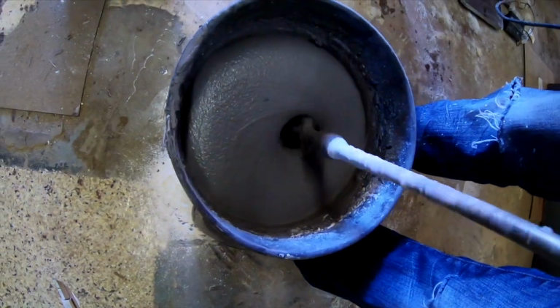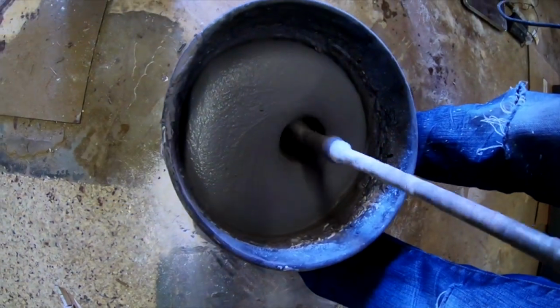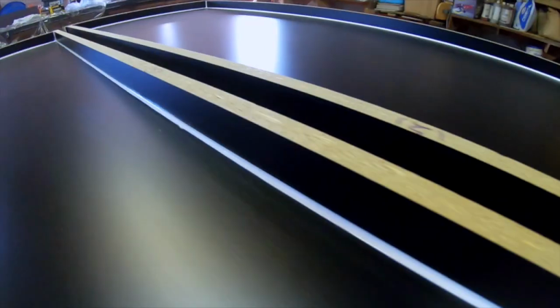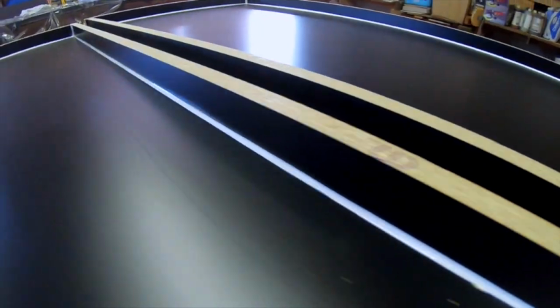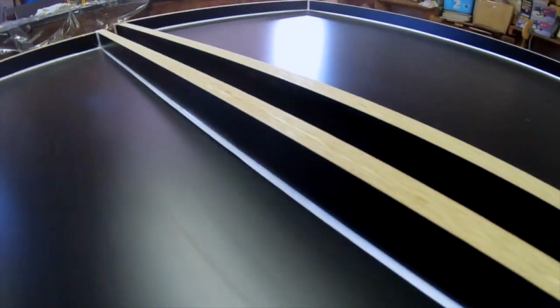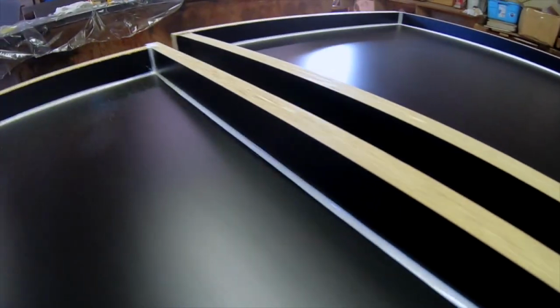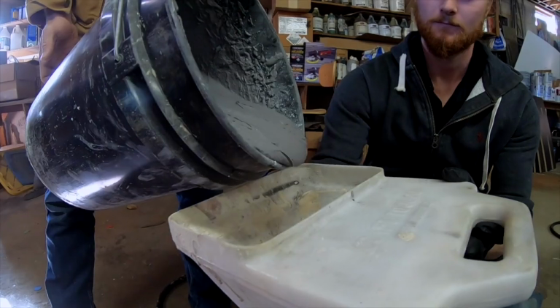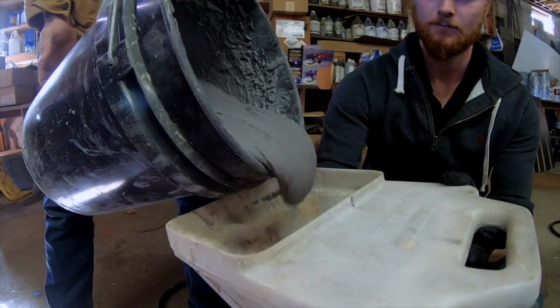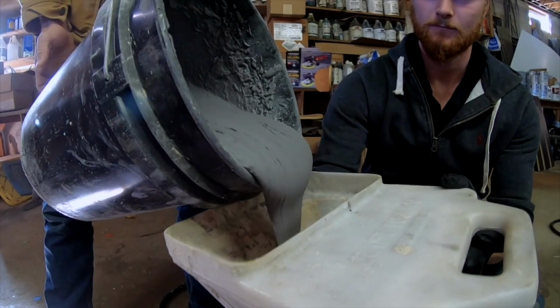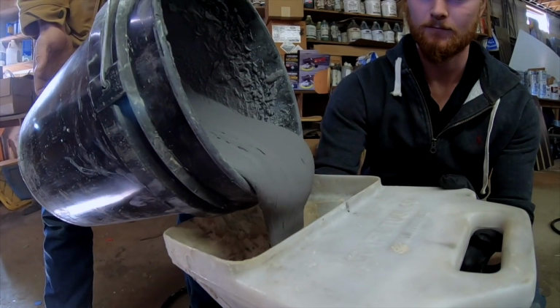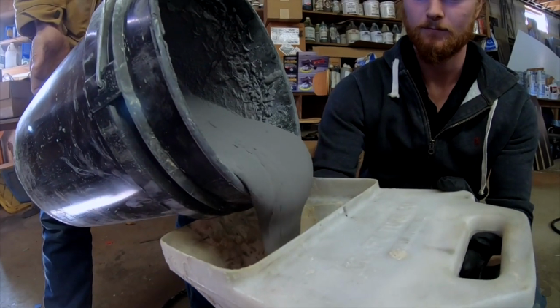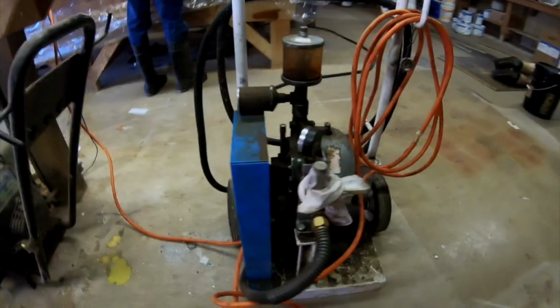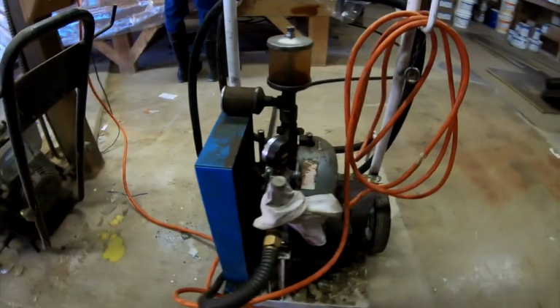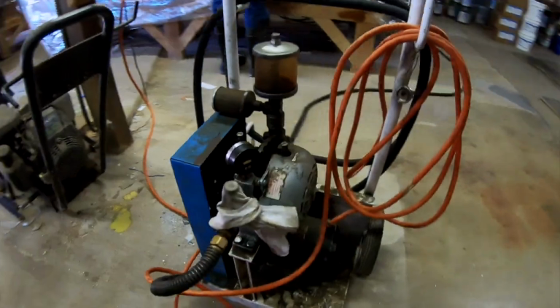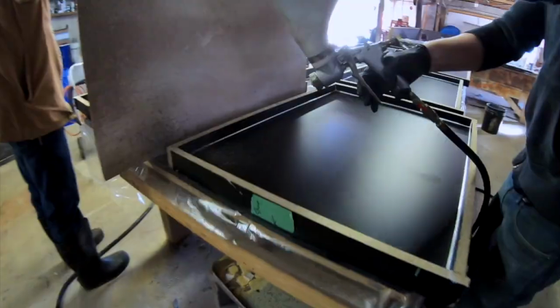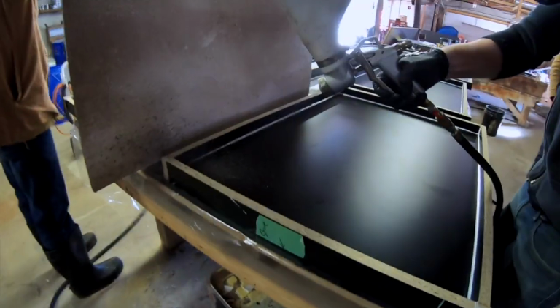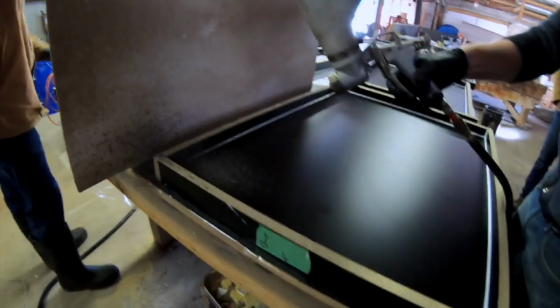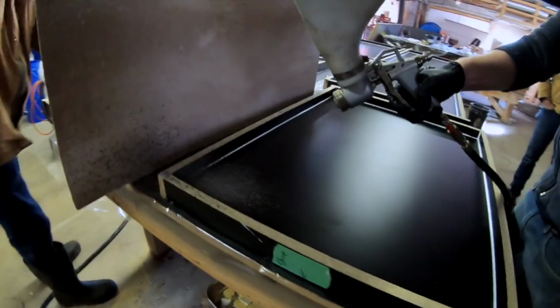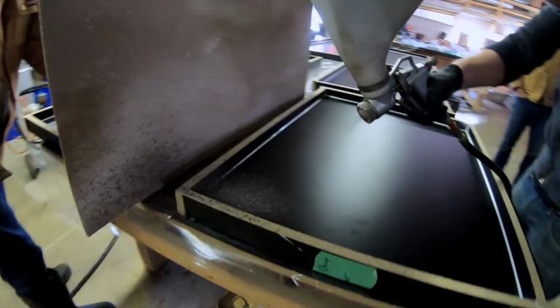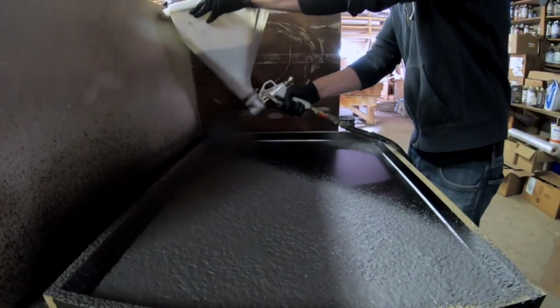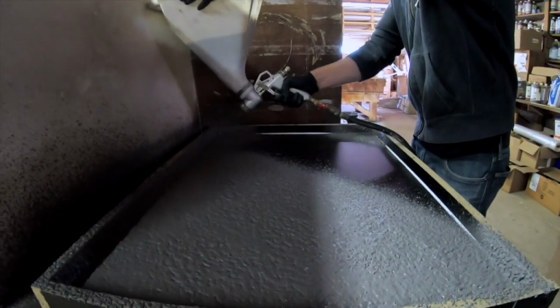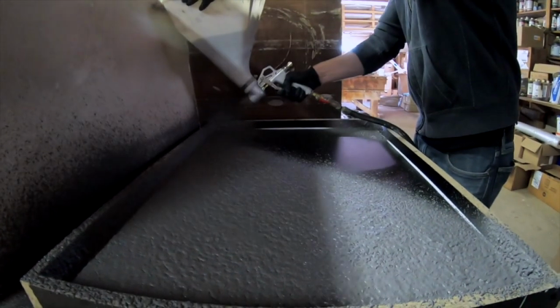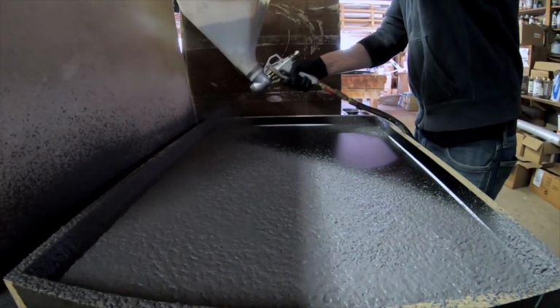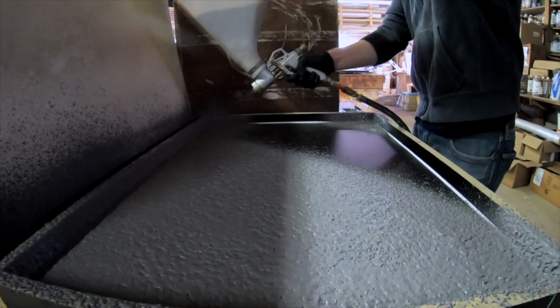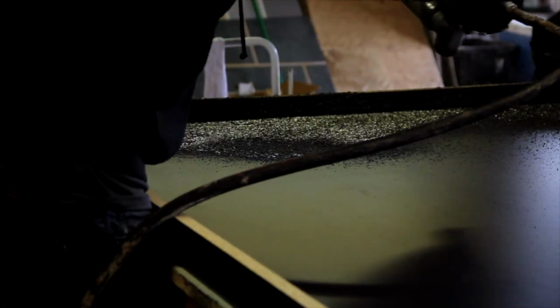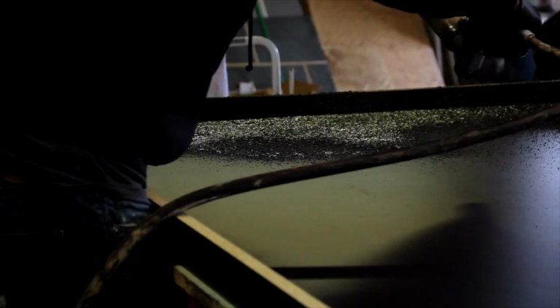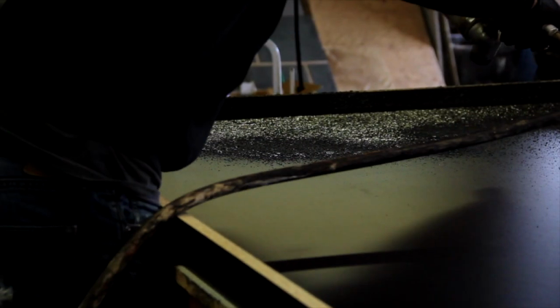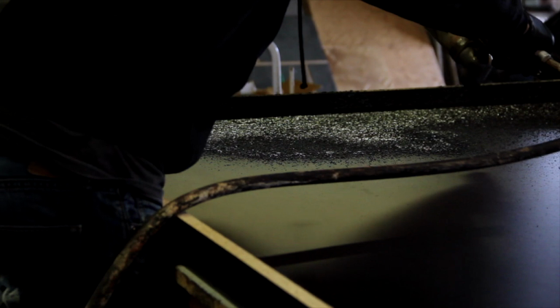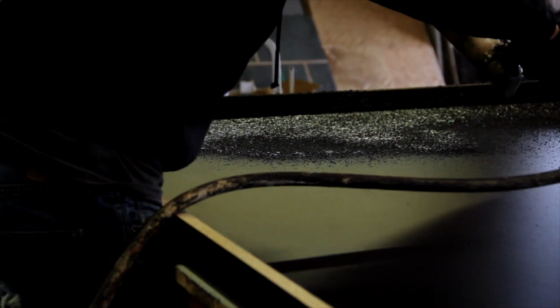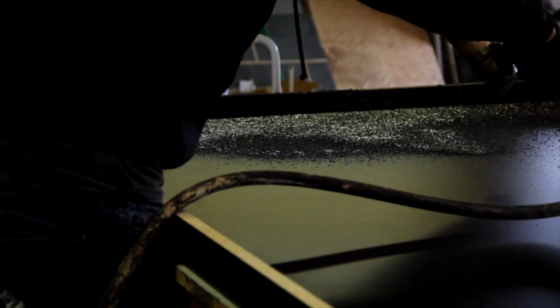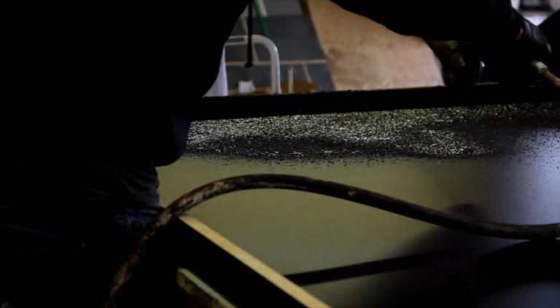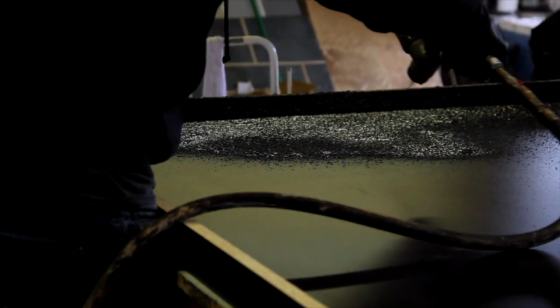We form concrete countertops out of black melamine in our shop. We actually form them upside down, so that when we are spraying this face coat mix into the forms, that will actually become the surface of the countertop once we flip them over tomorrow.